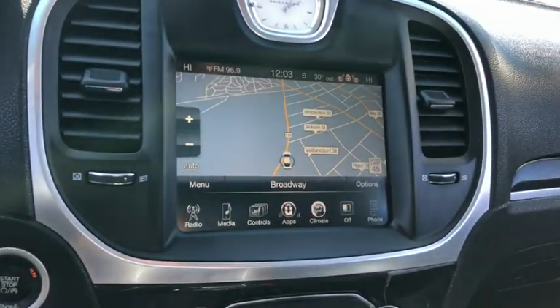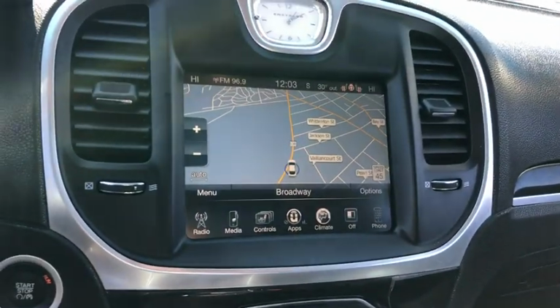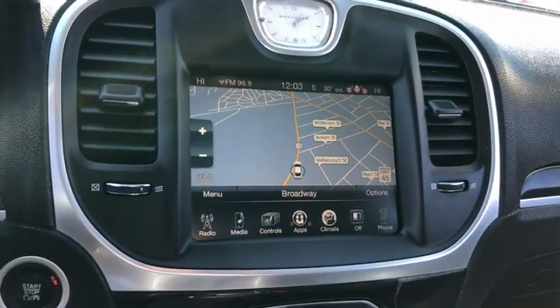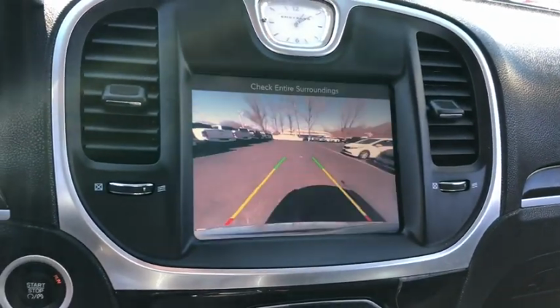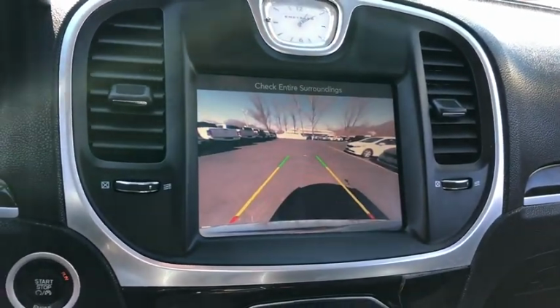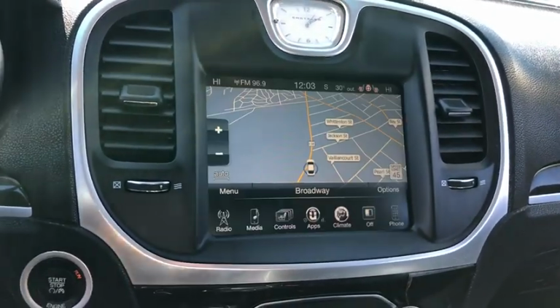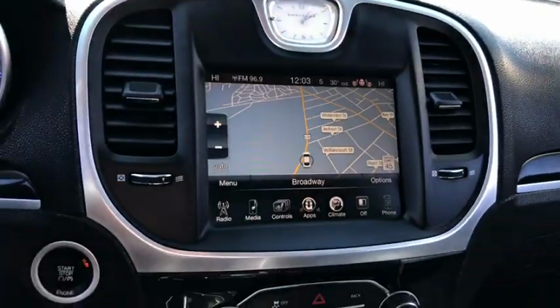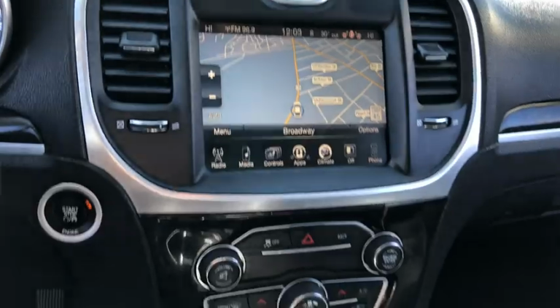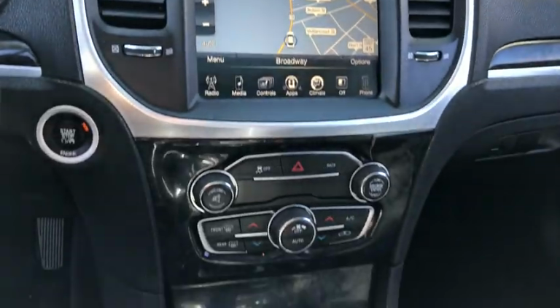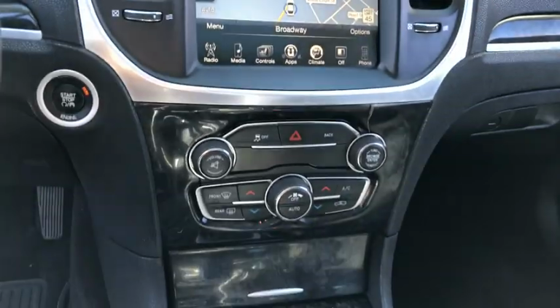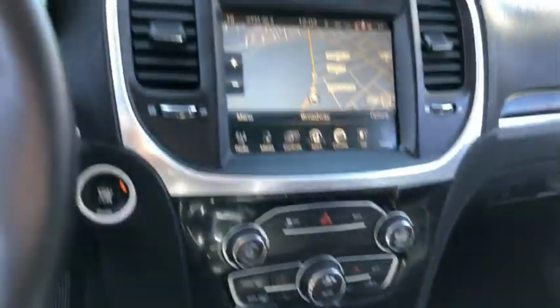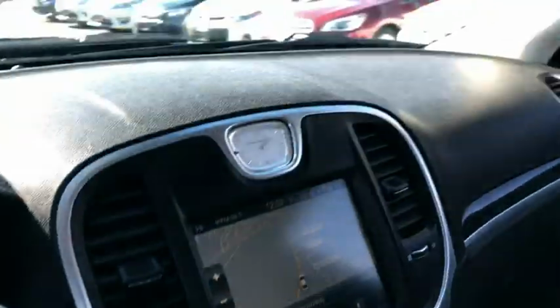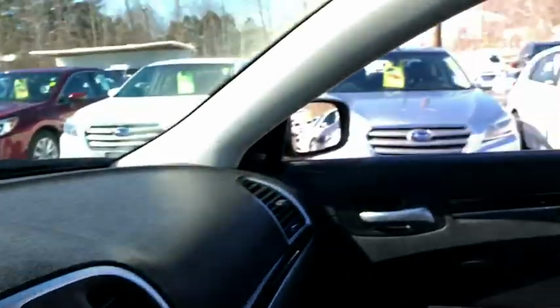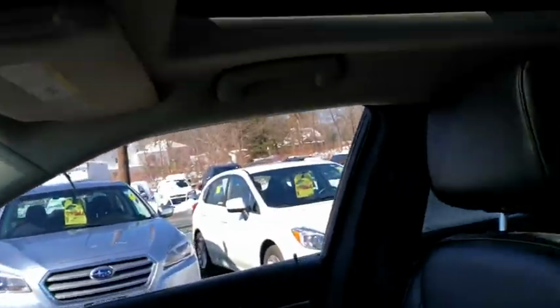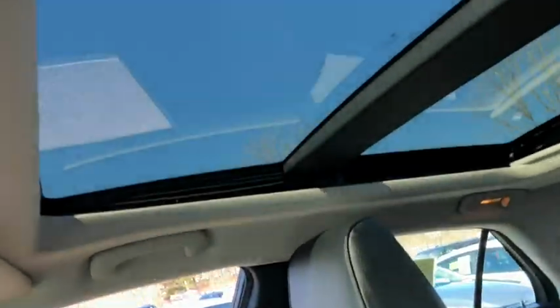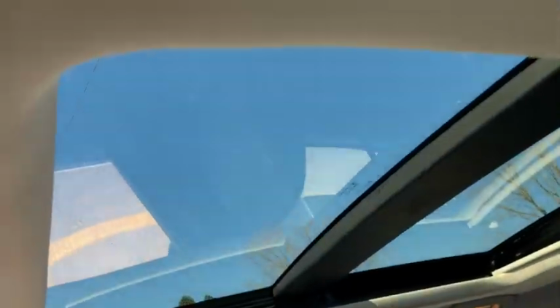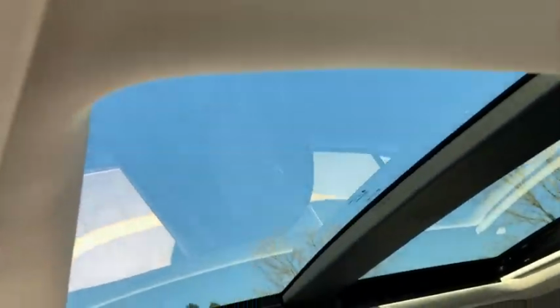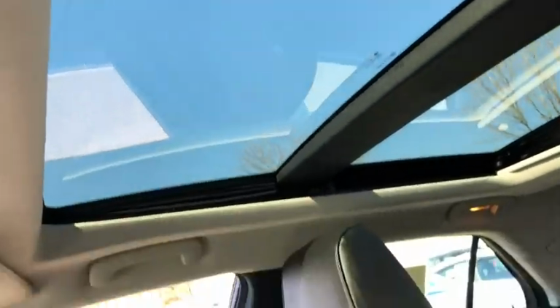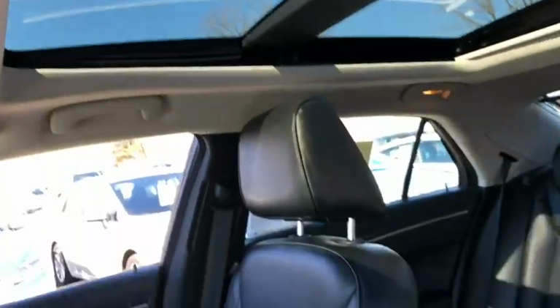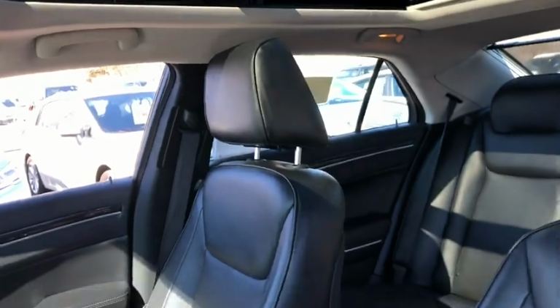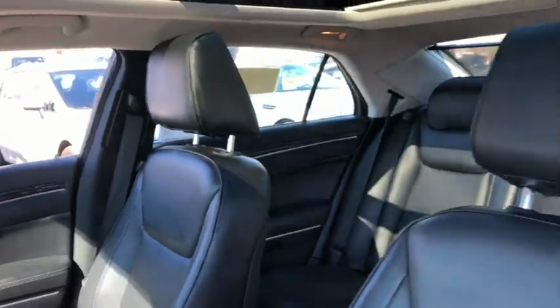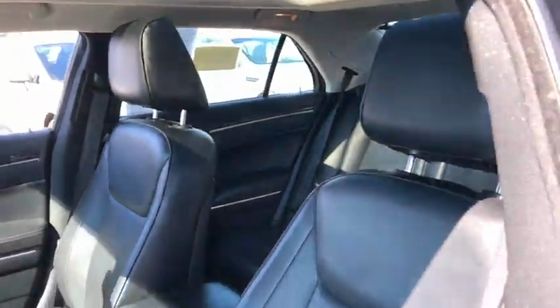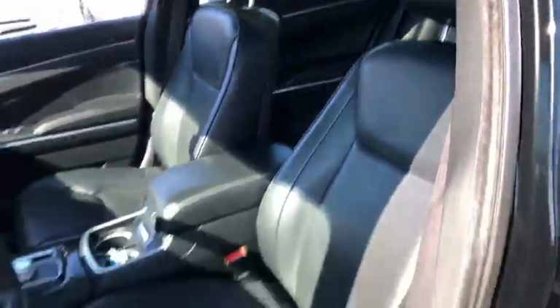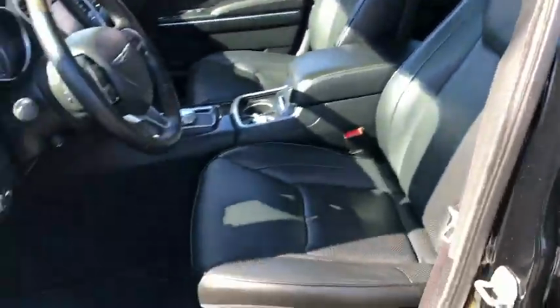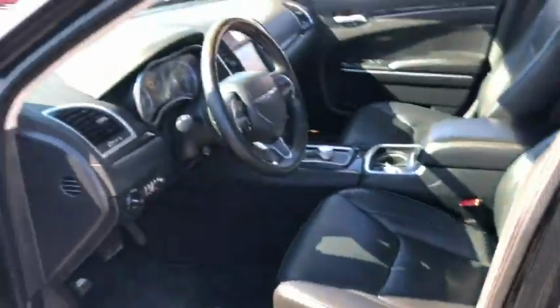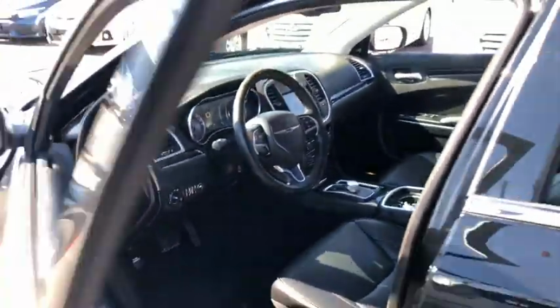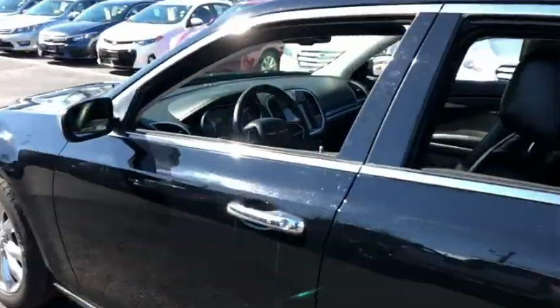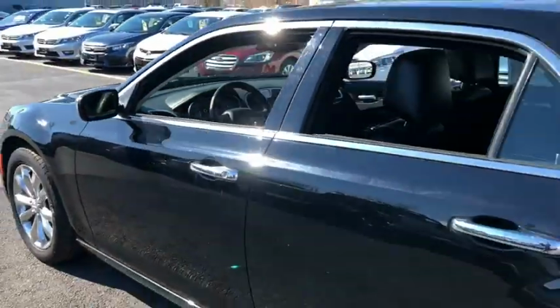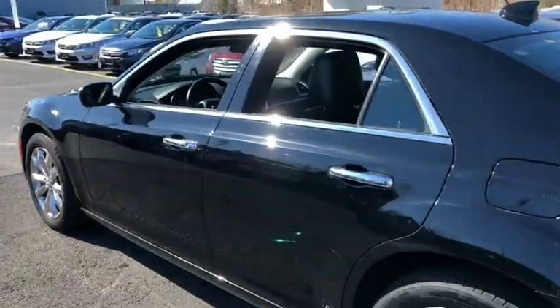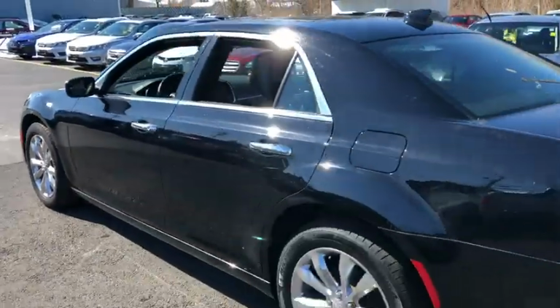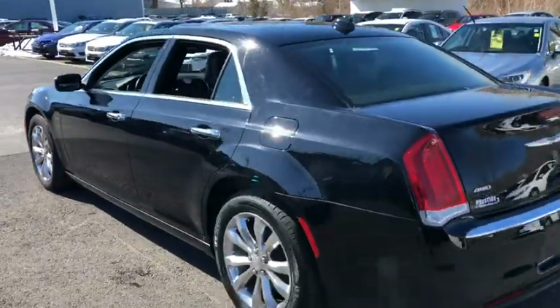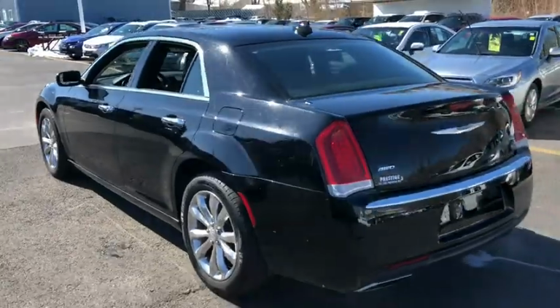Here are some of this vehicle's great options: traction control, all-wheel drive, navigation system, Bluetooth, automatic transmission, heated steering wheel, trip computer, remote power door locks, power windows, compass, and fog lamps.